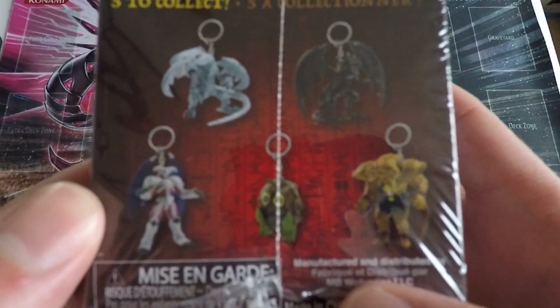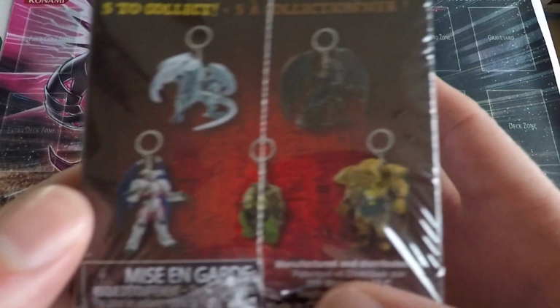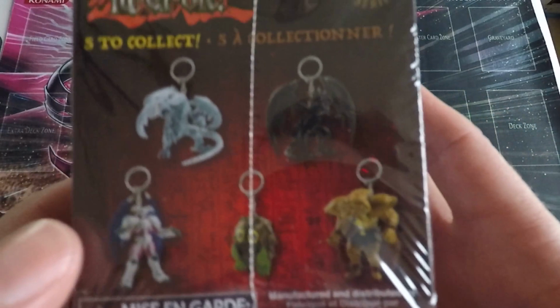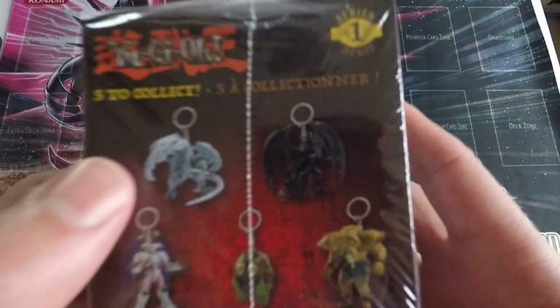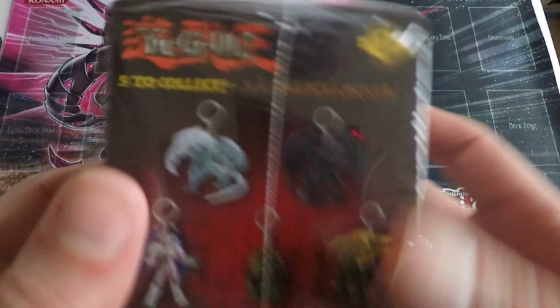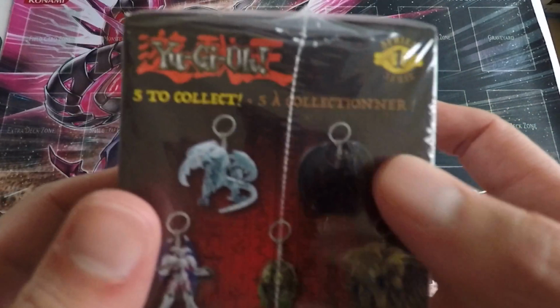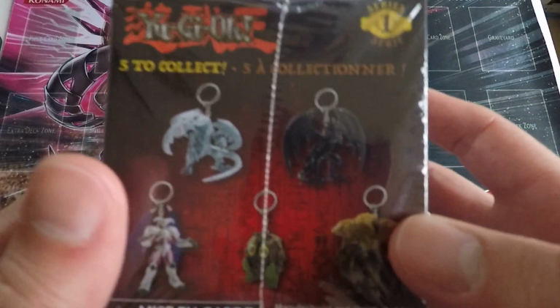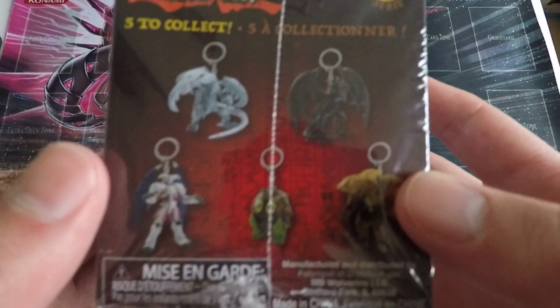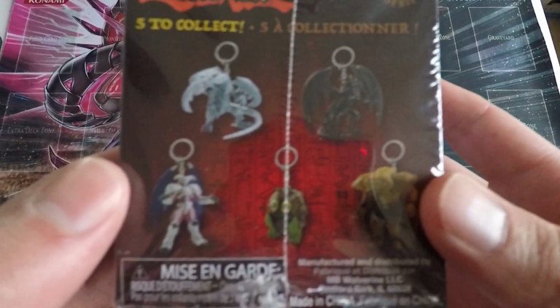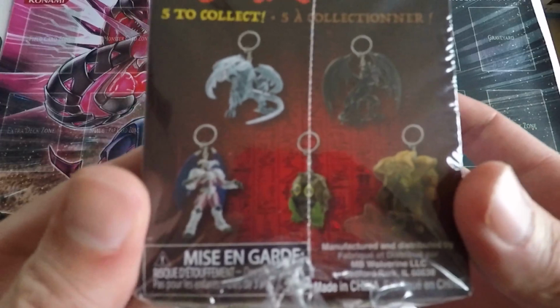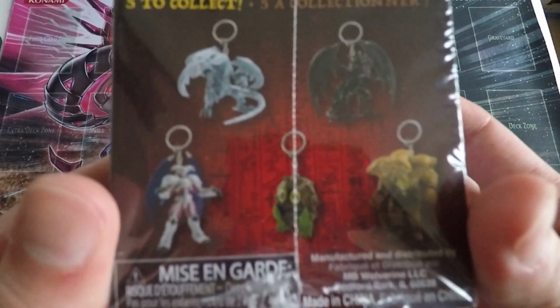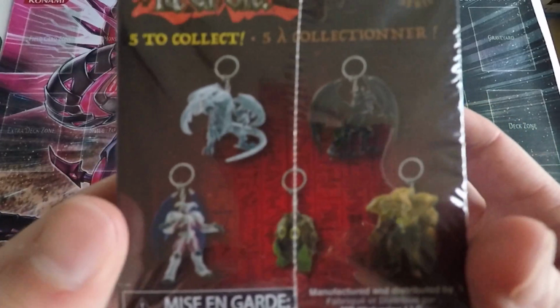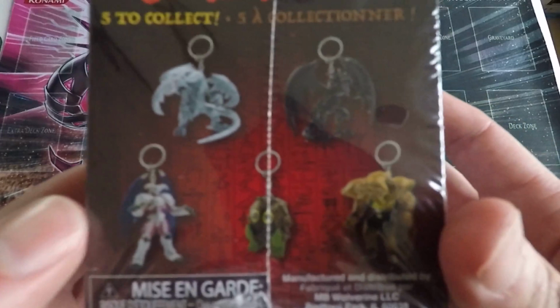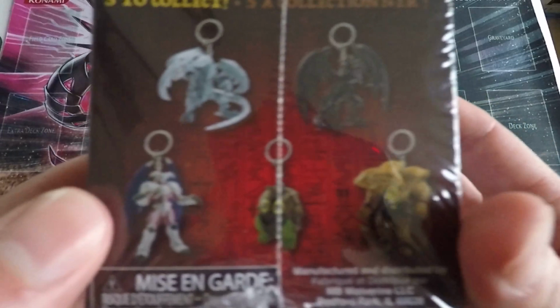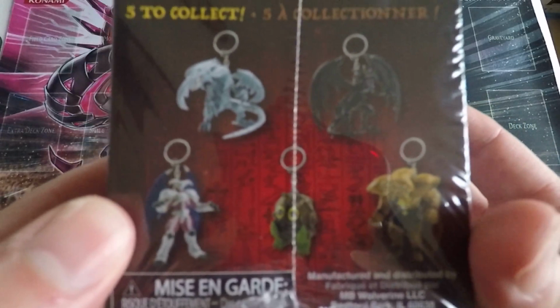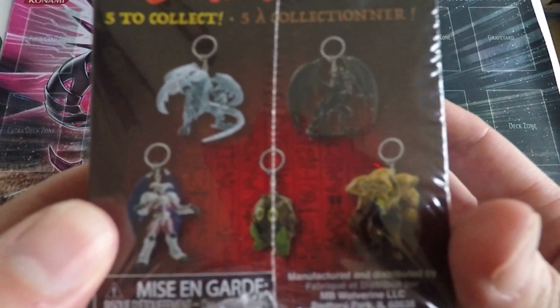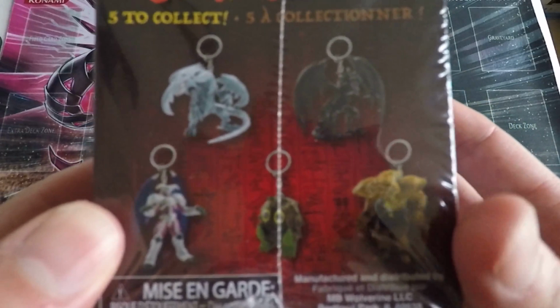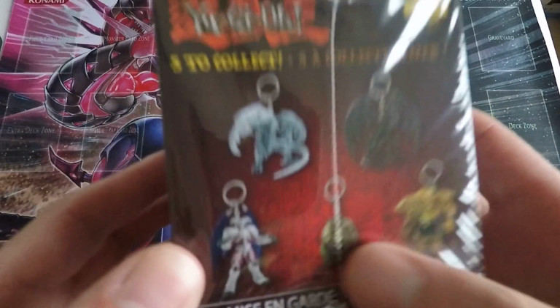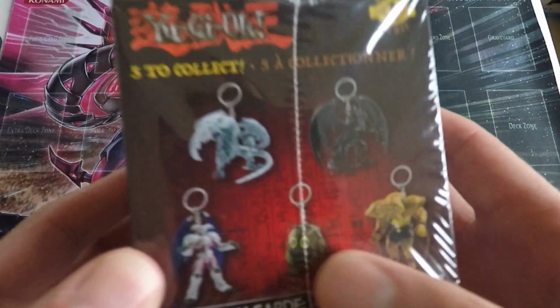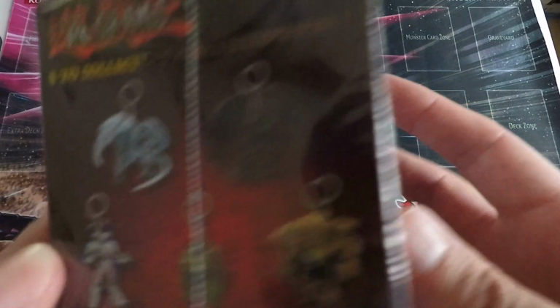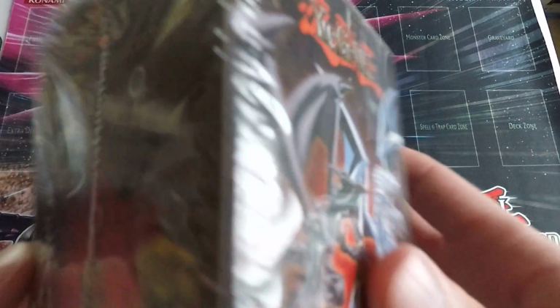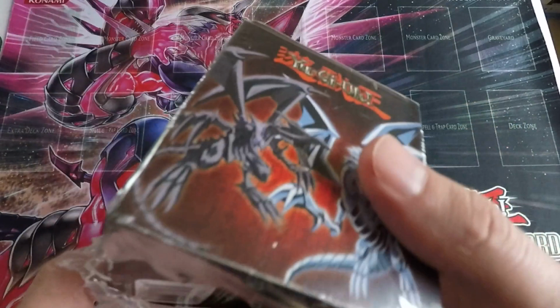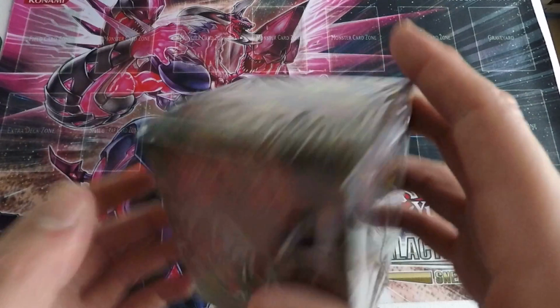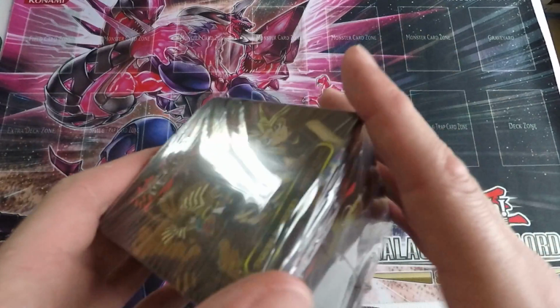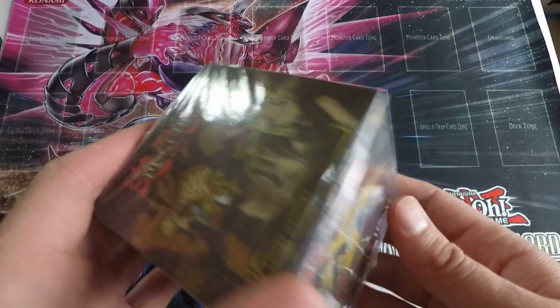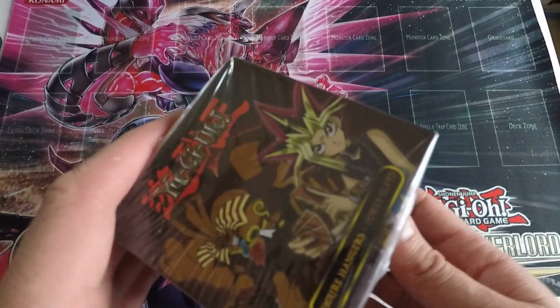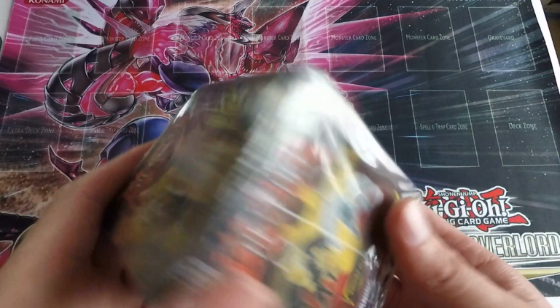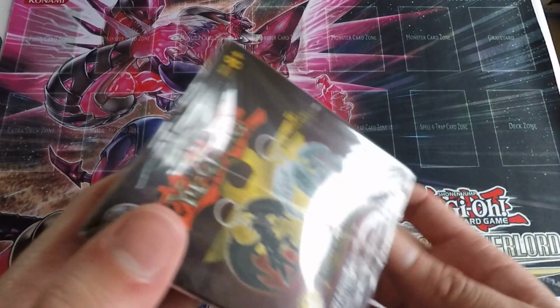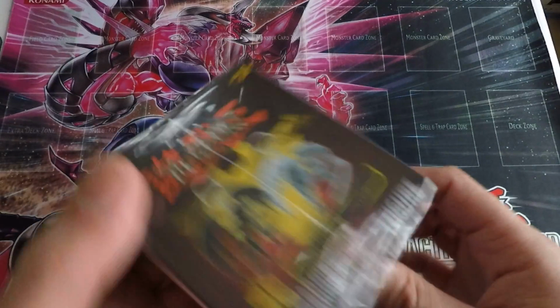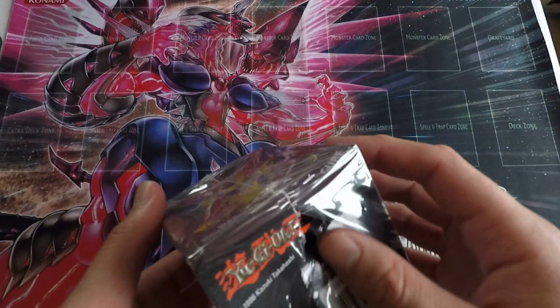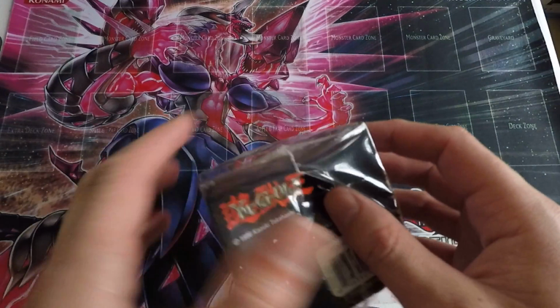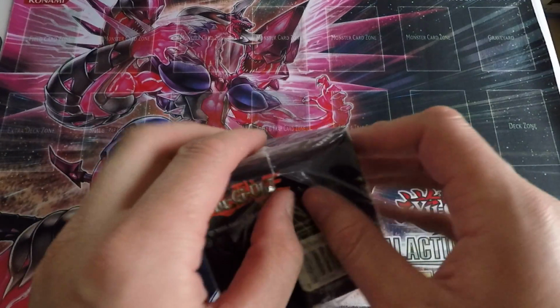Today I'm hoping to get Blue Eyes, Red Eyes, or Exodia. But I'd also be happy with Summon Skull, as long as I don't get another Karibo. So let's bust it open and see what we get.